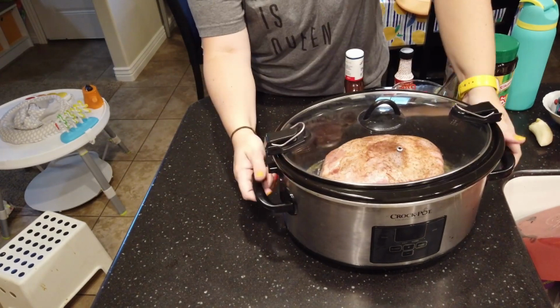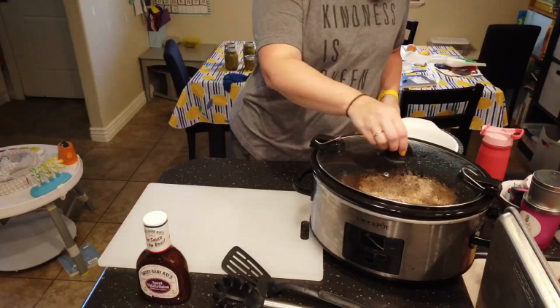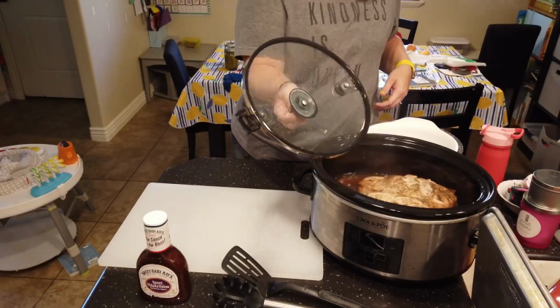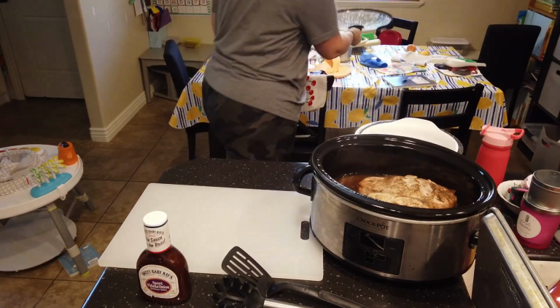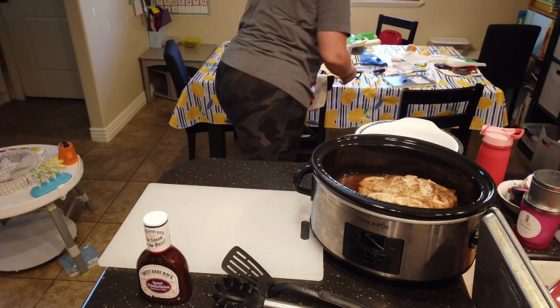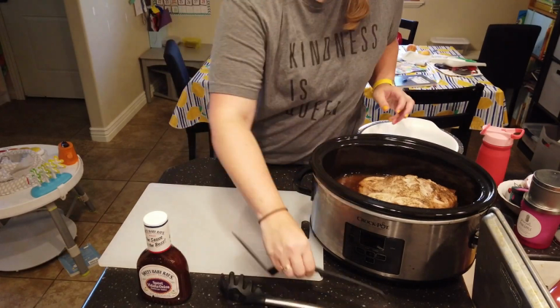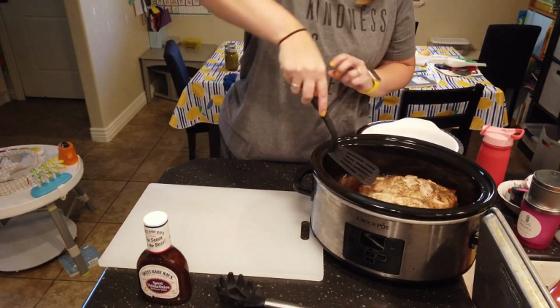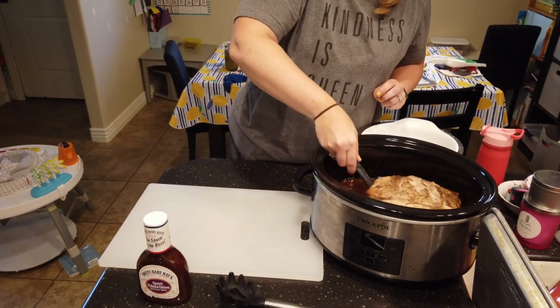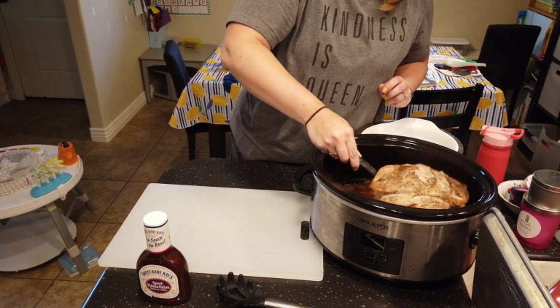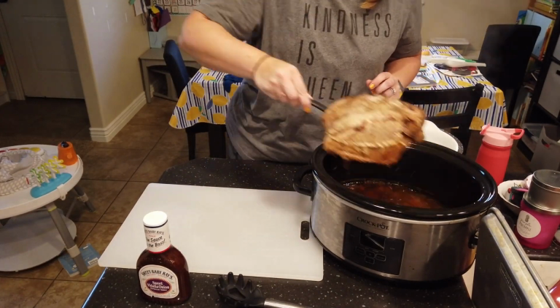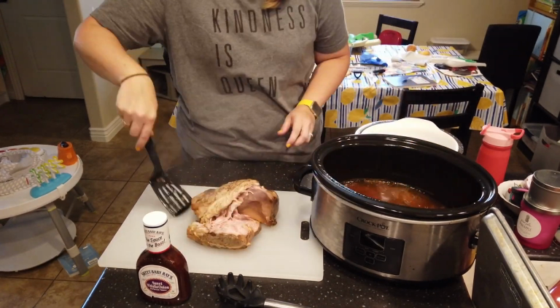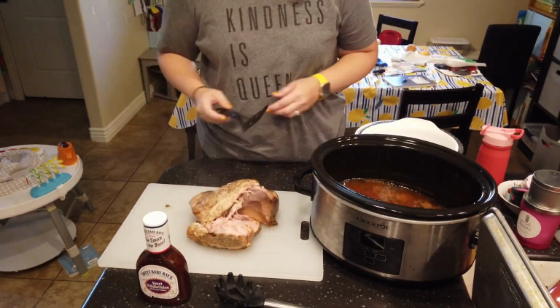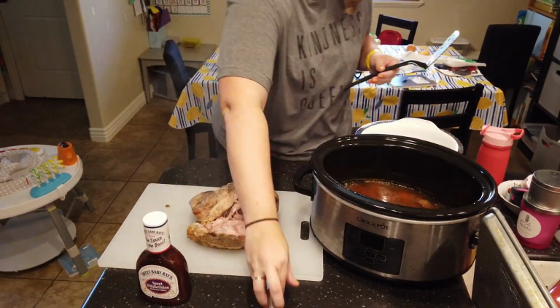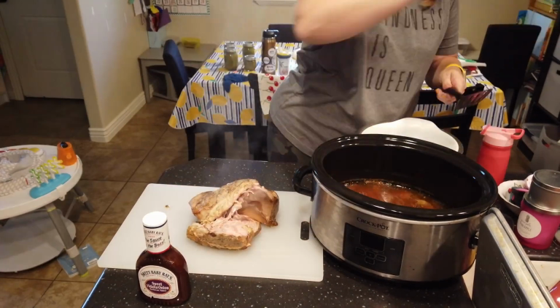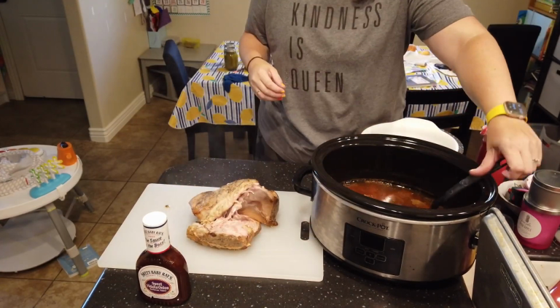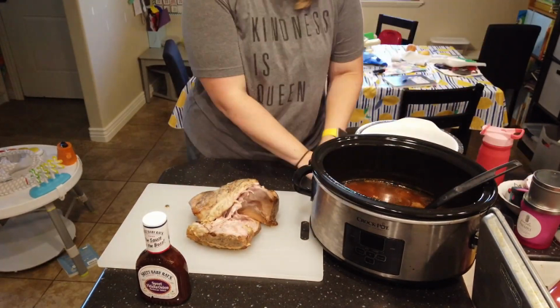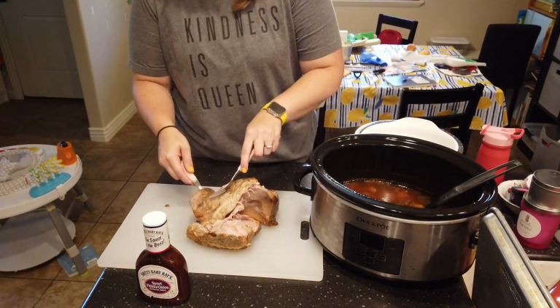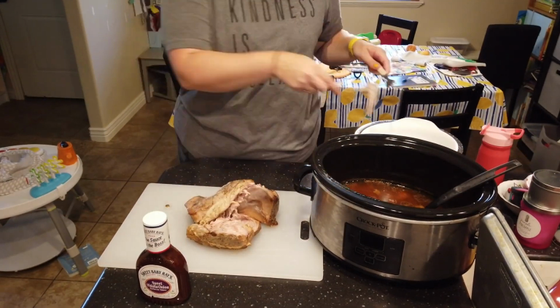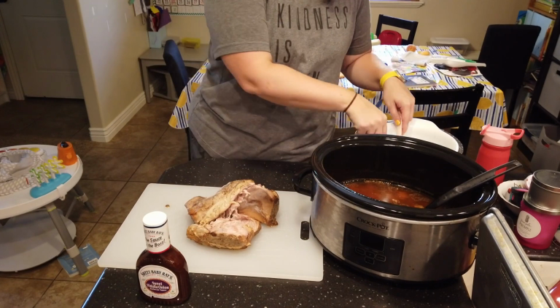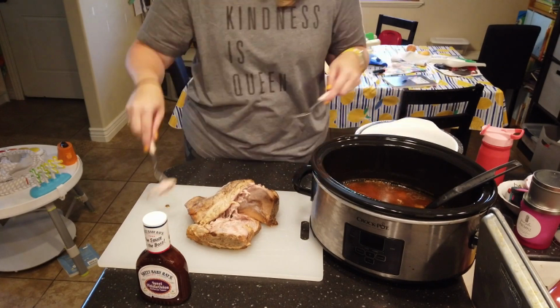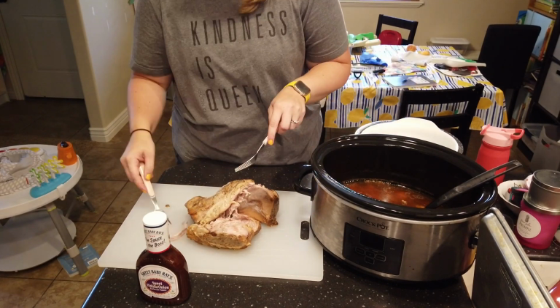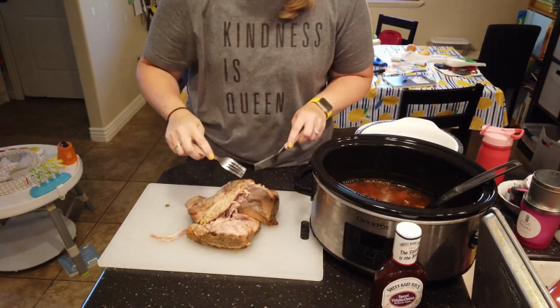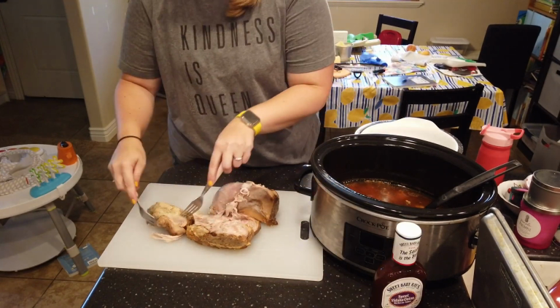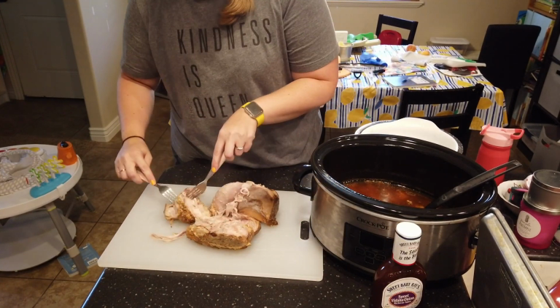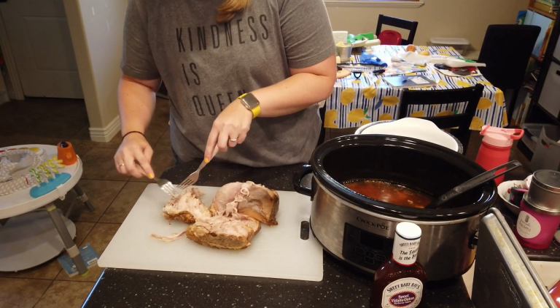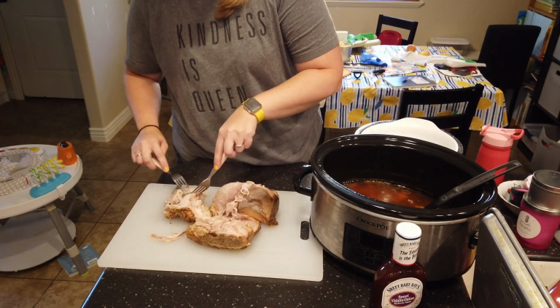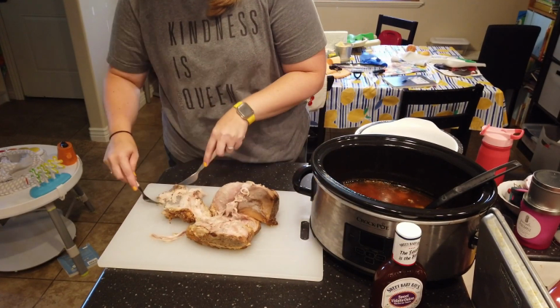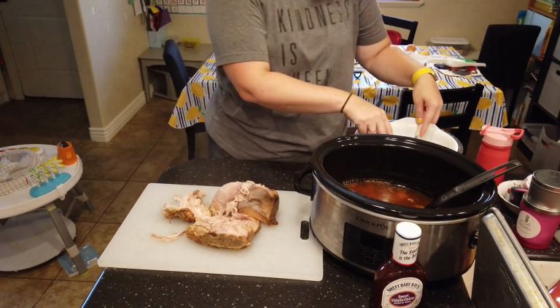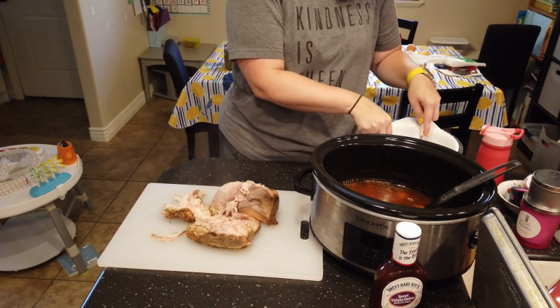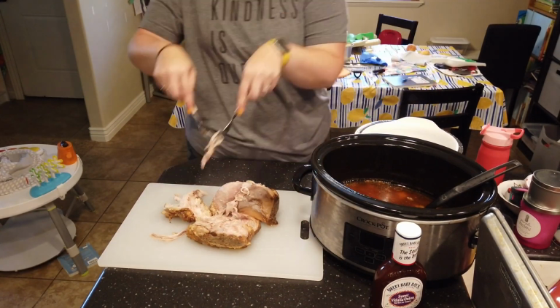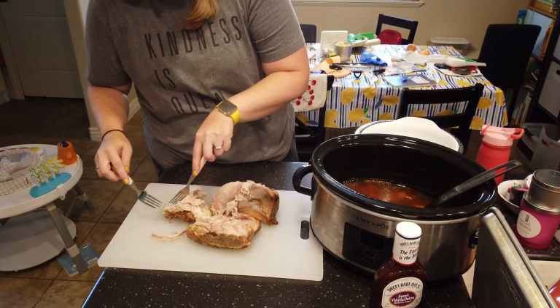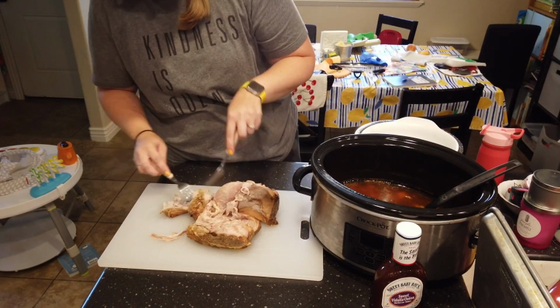You're also adding two tablespoons of liquid smoke. This is like the key ingredient that I think really sets this pulled pork recipe apart, and then you're going to cook that on low for about eight or nine hours.